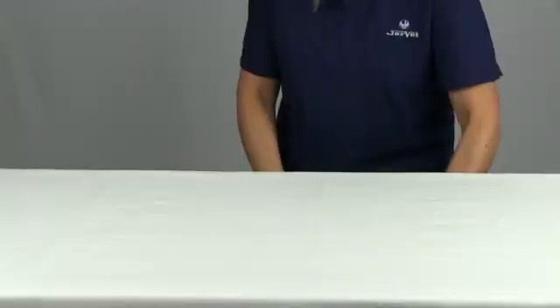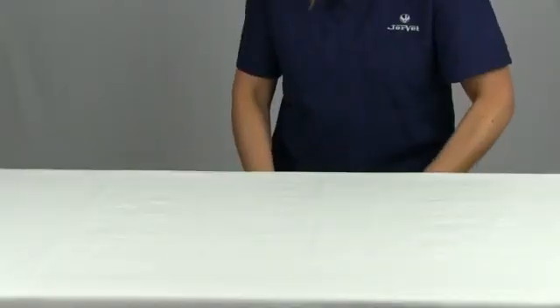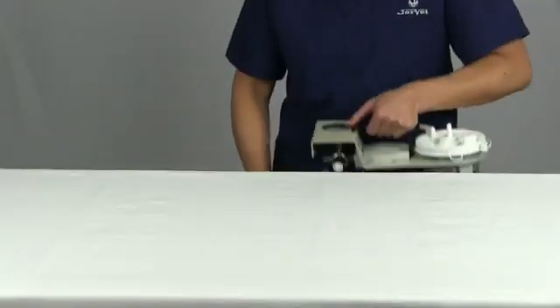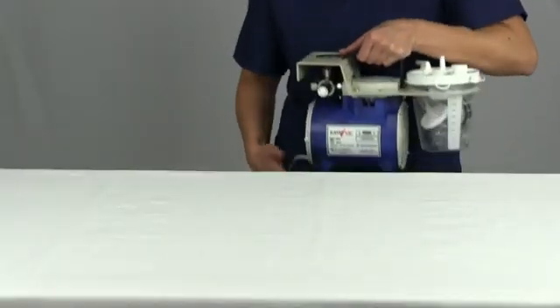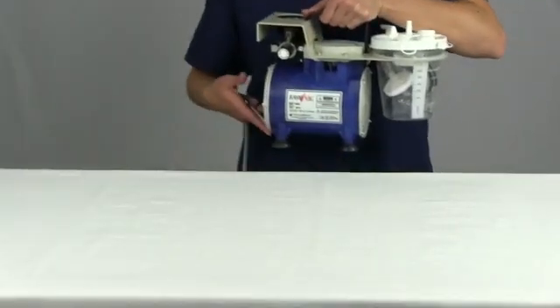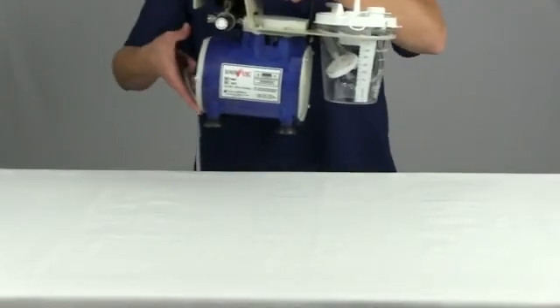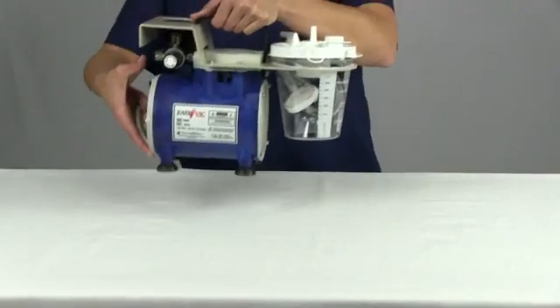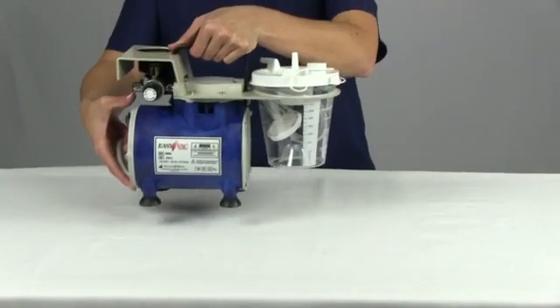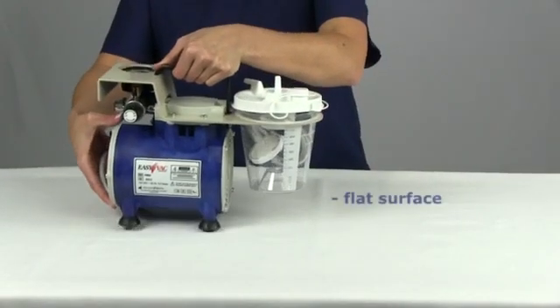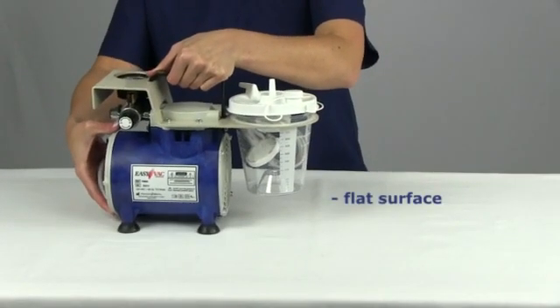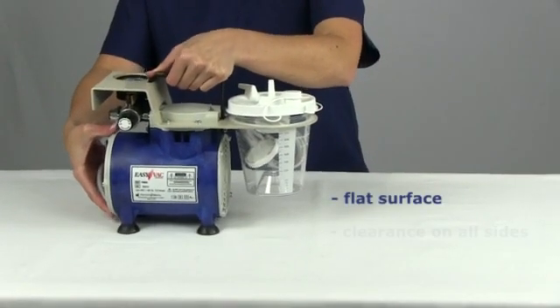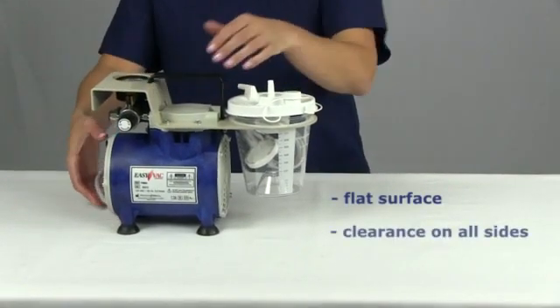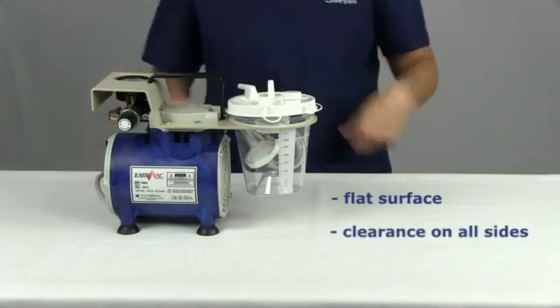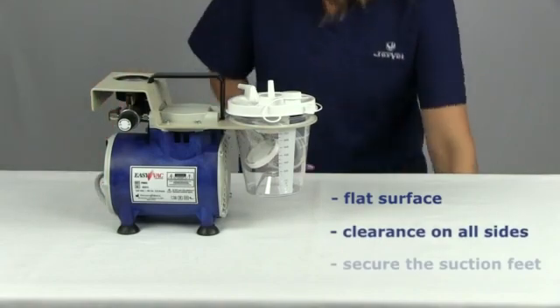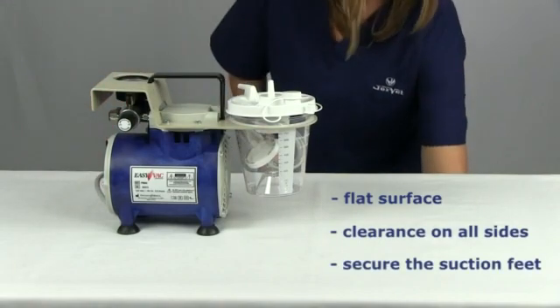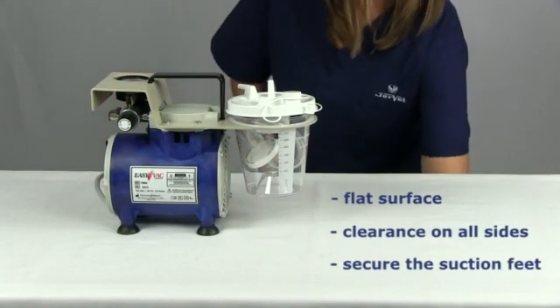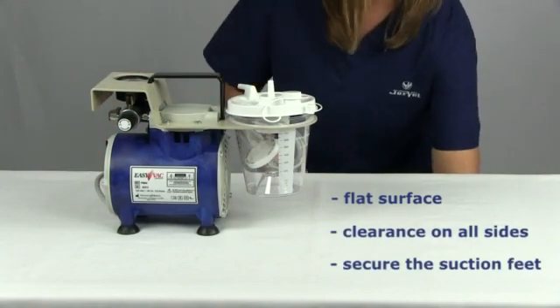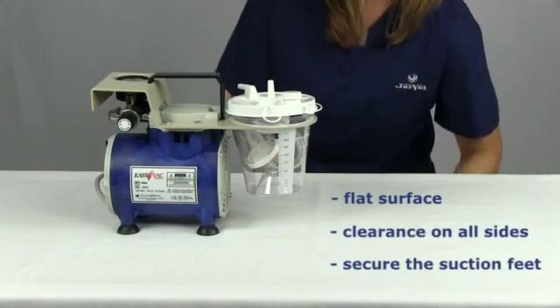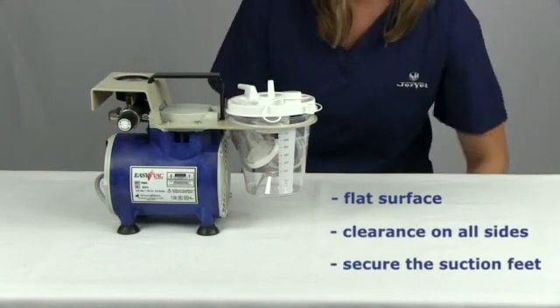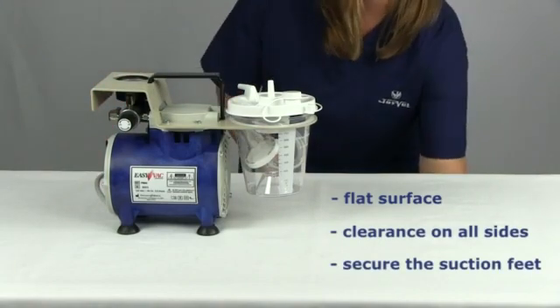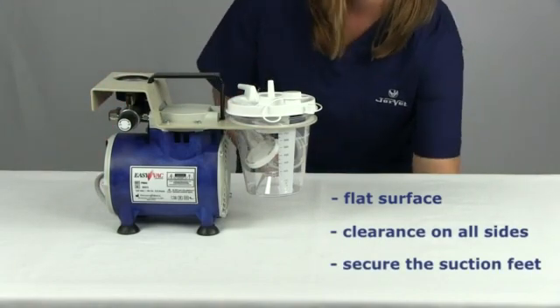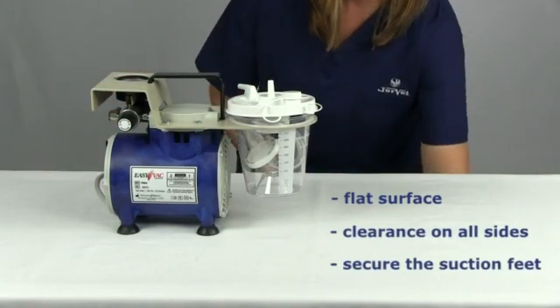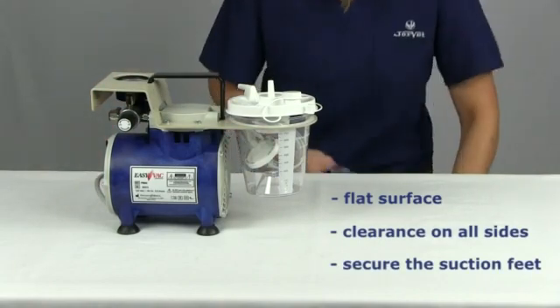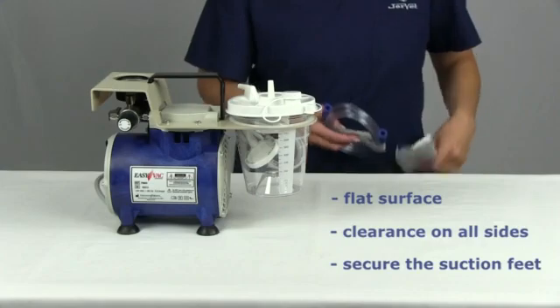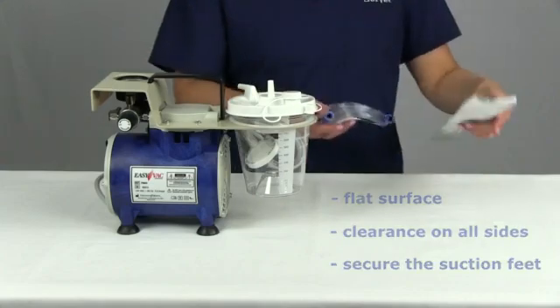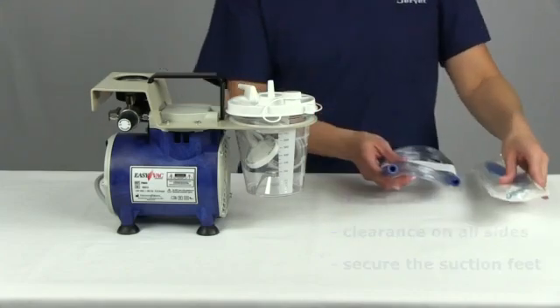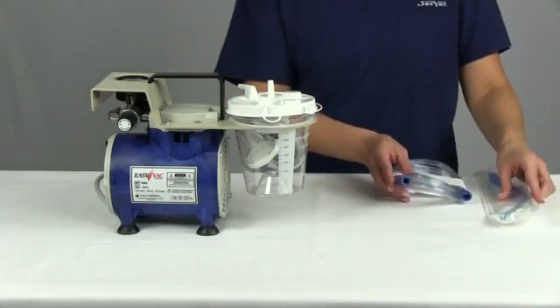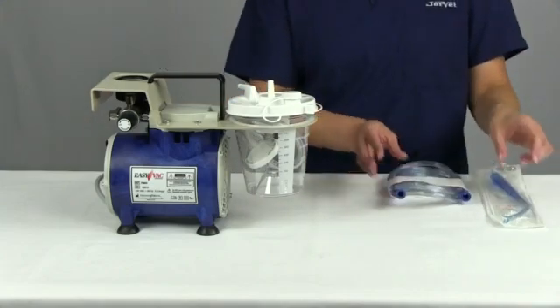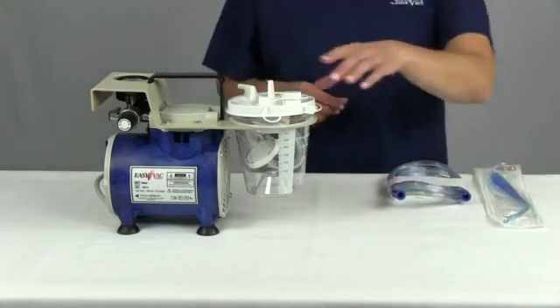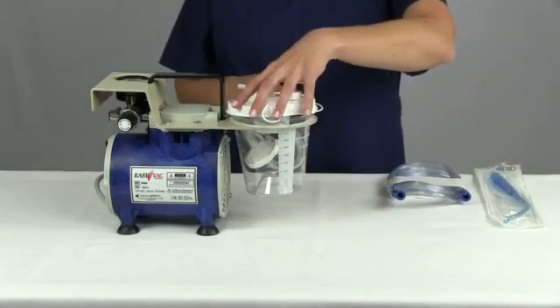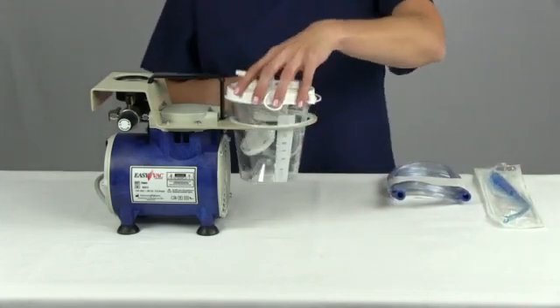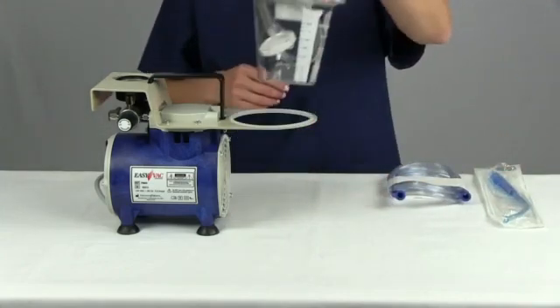When you set up this unit, for safety purposes, please be sure to place it on a flat surface, have clearance on all sides, and secure the suction feet by pressing down on the unit. This will ensure that your unit will remain in place during the procedure.